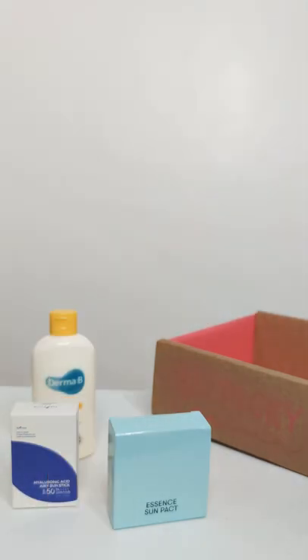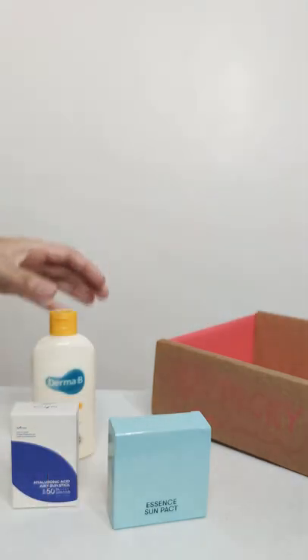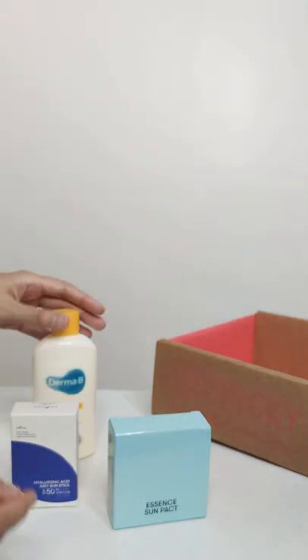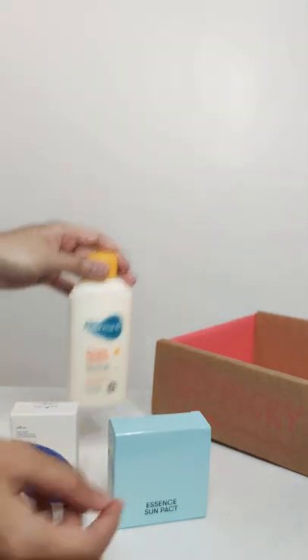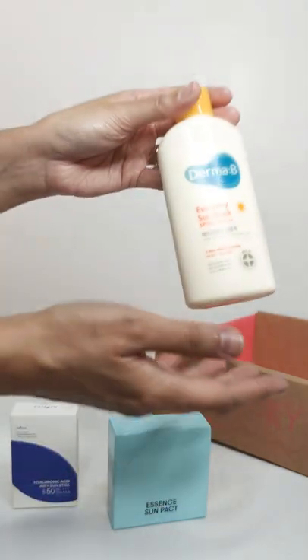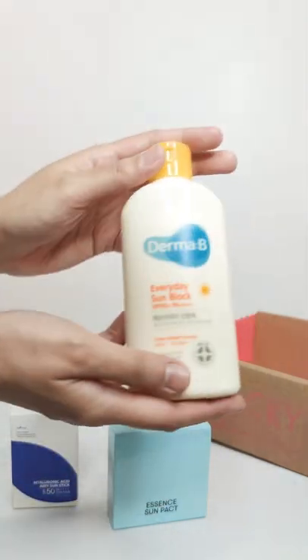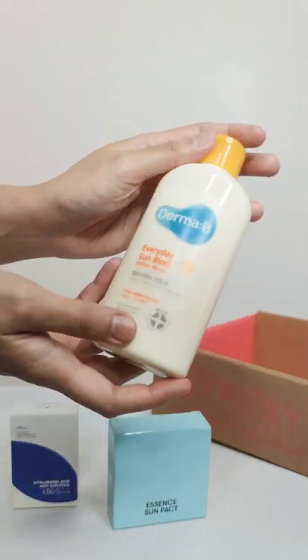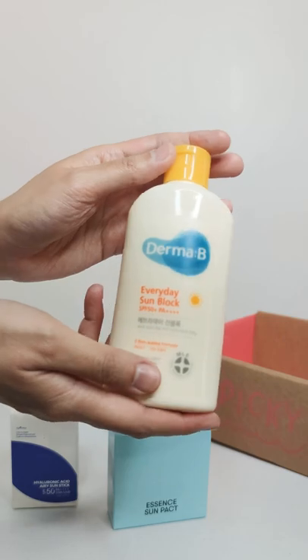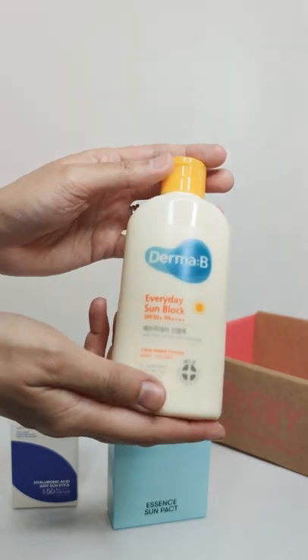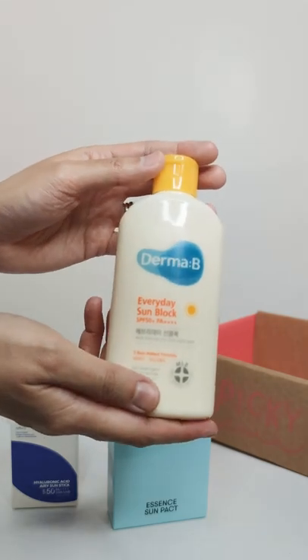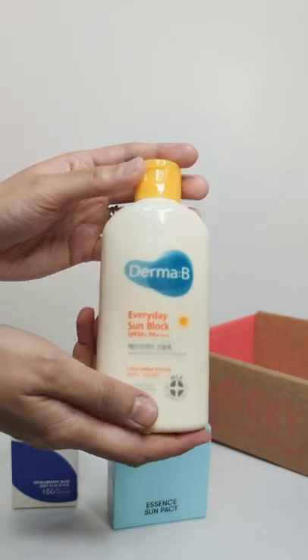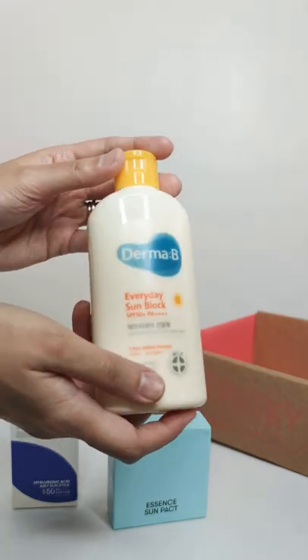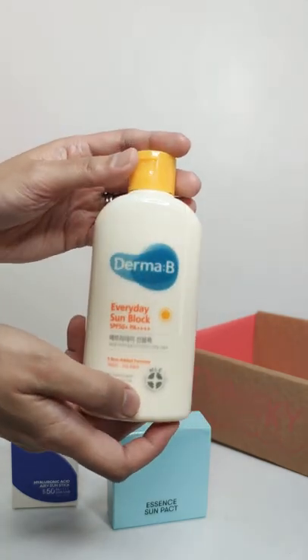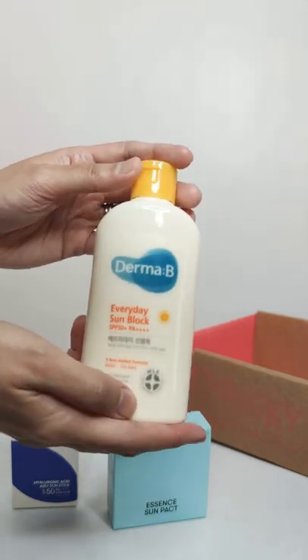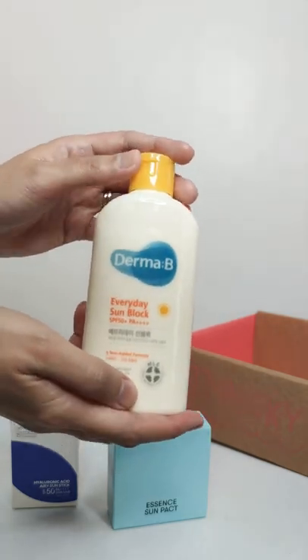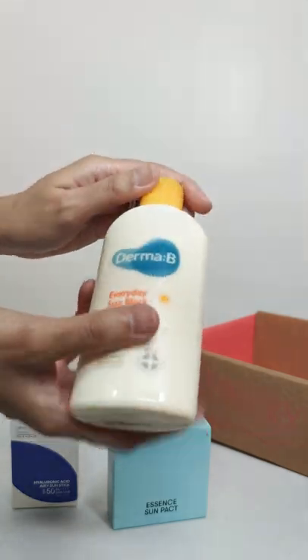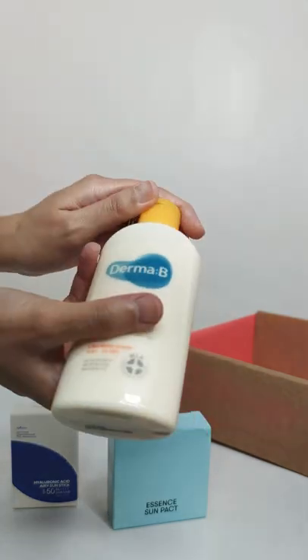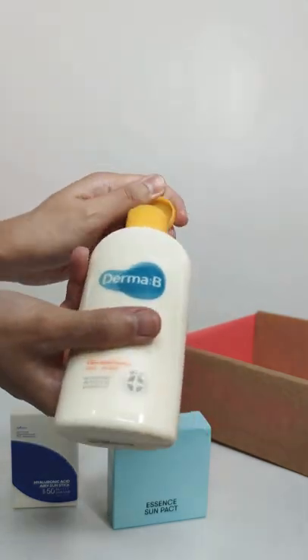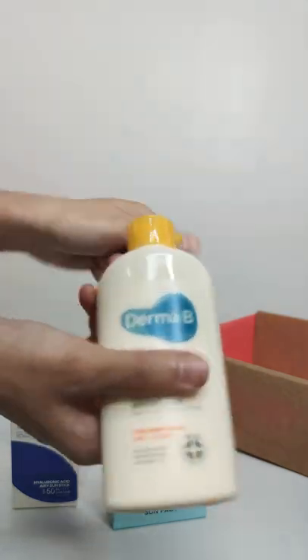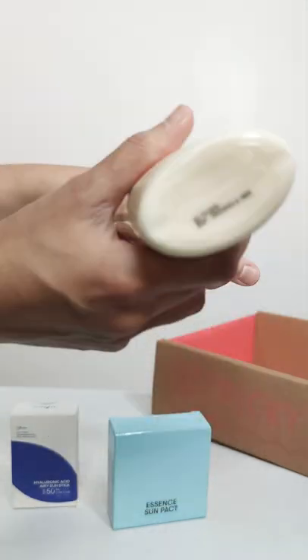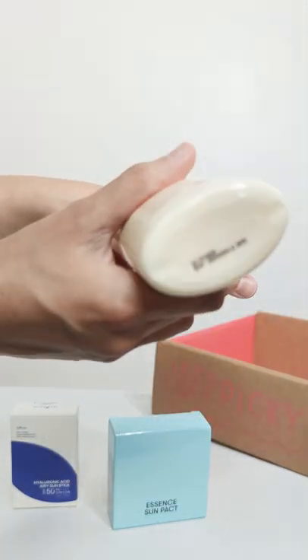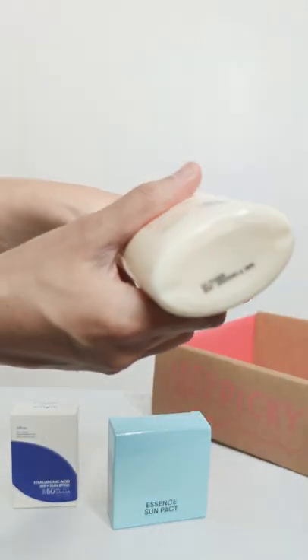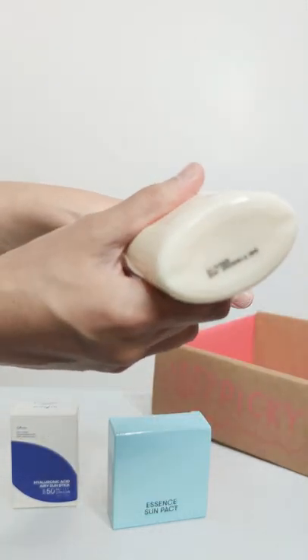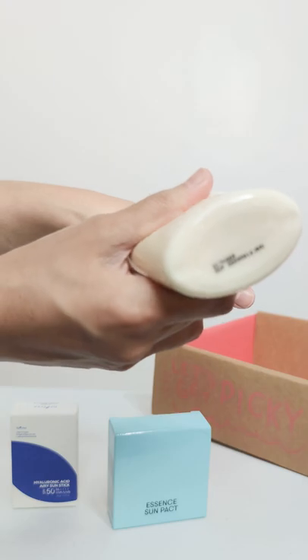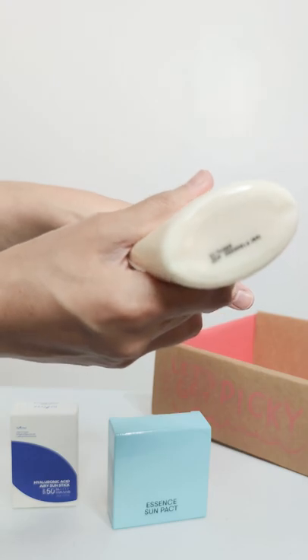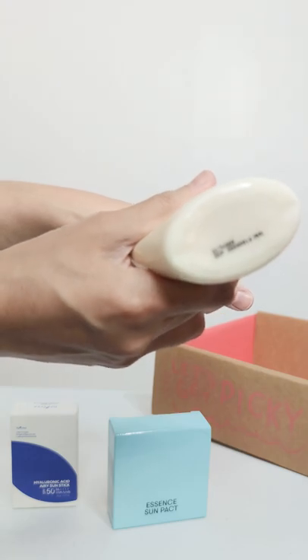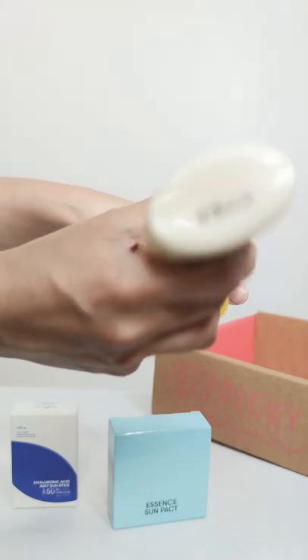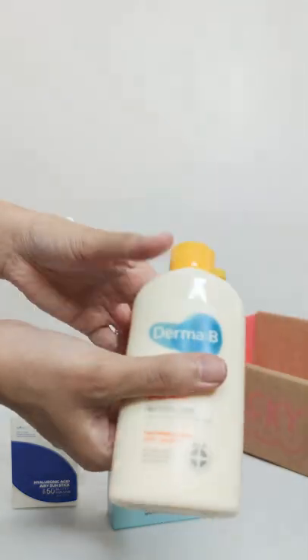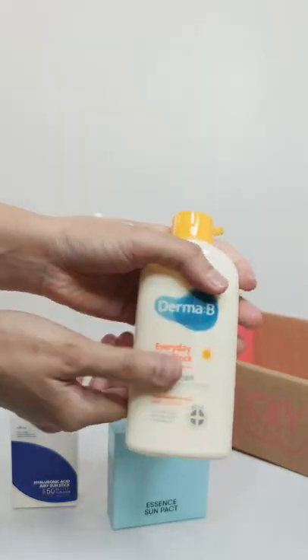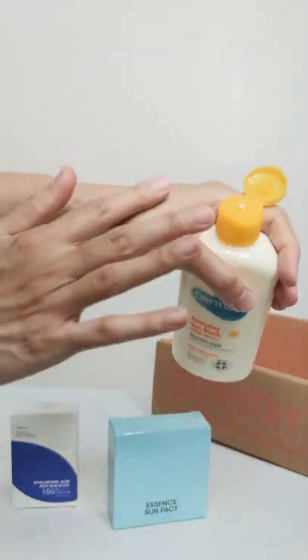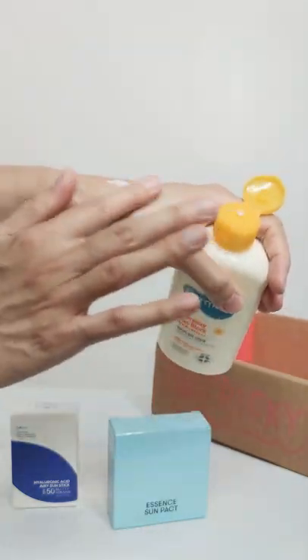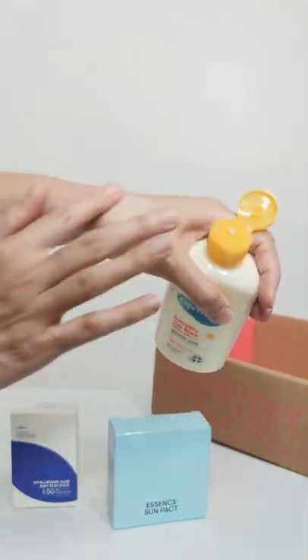But the nice thing about it is it also easily absorbs into your skin with no white cast. Now an interesting one is this Dermabee sunscreen. The cool thing is it can be used for both your face and your body, and it's also 200ml — so that's a lot.